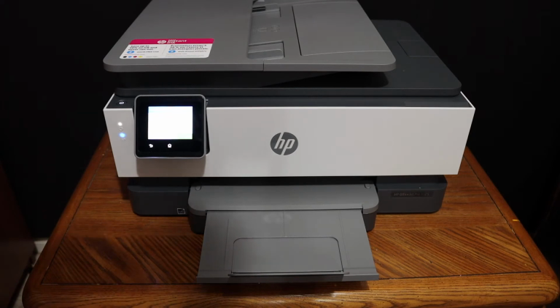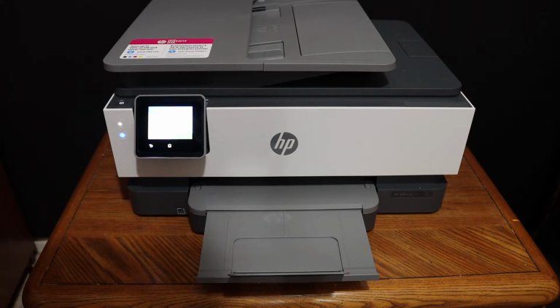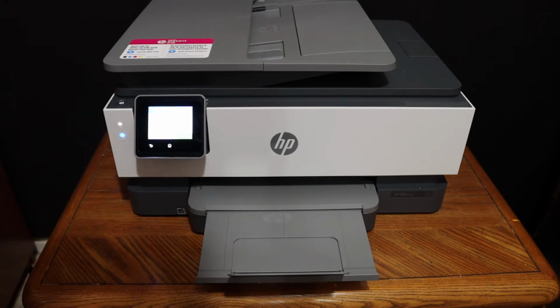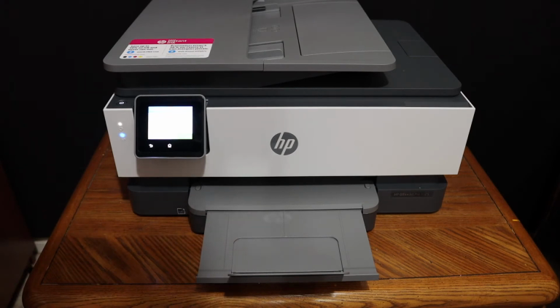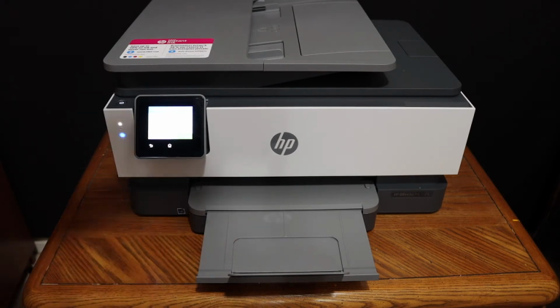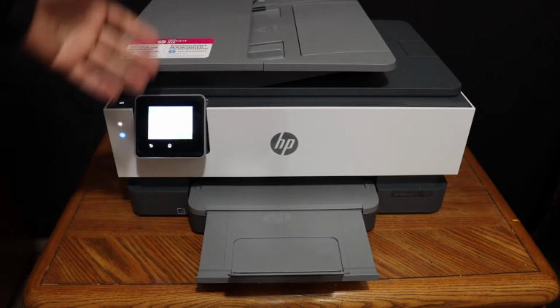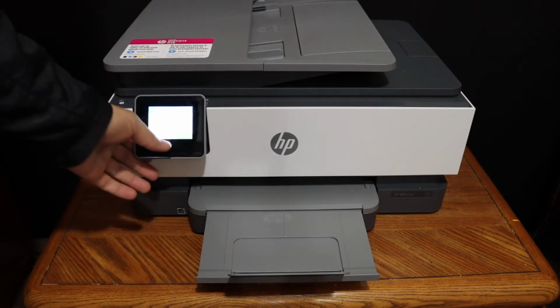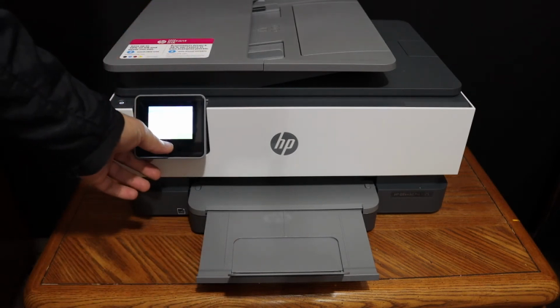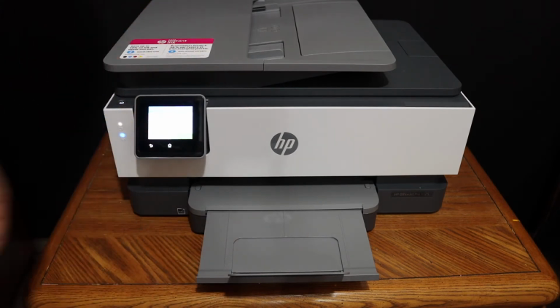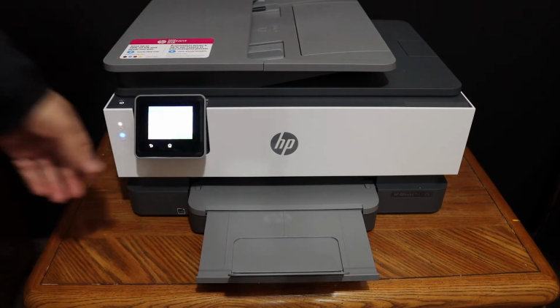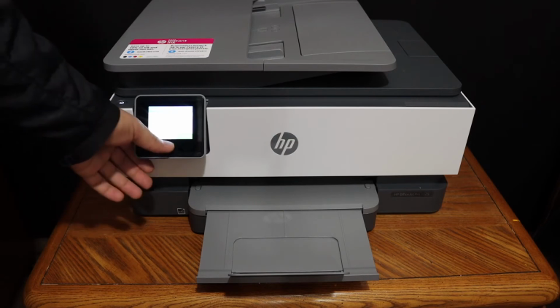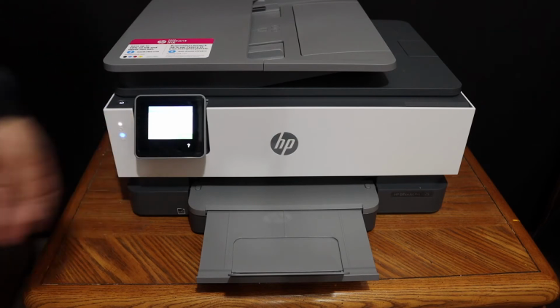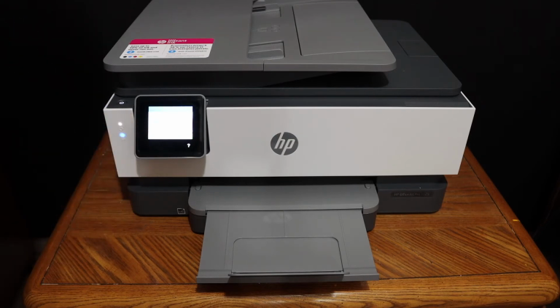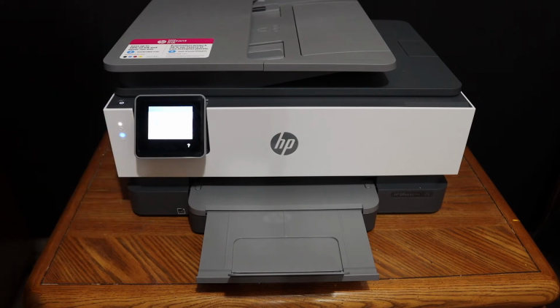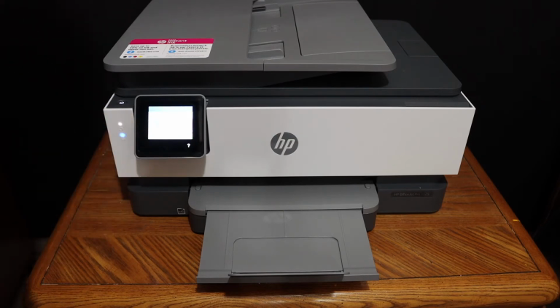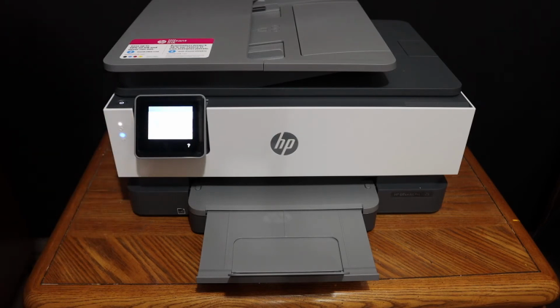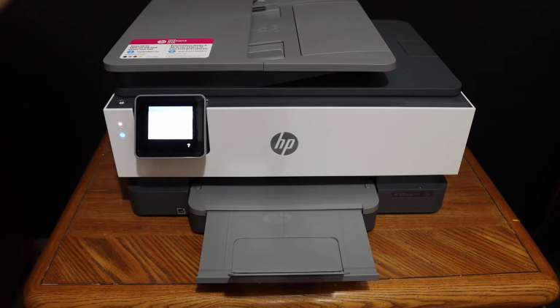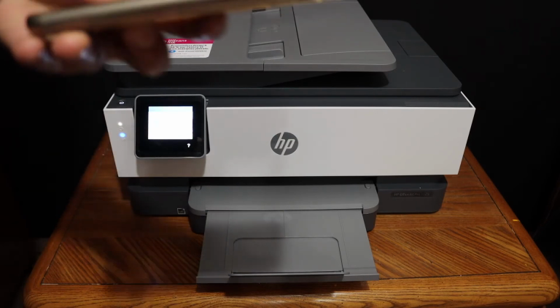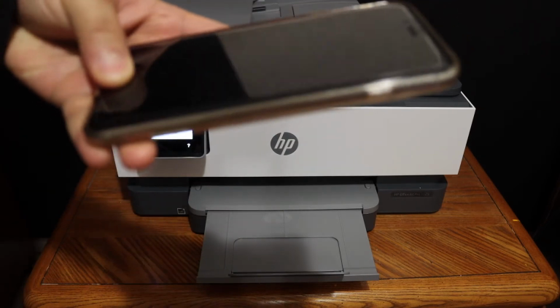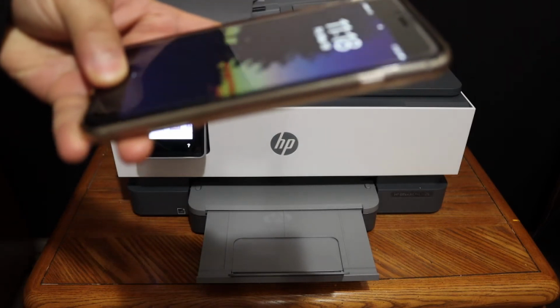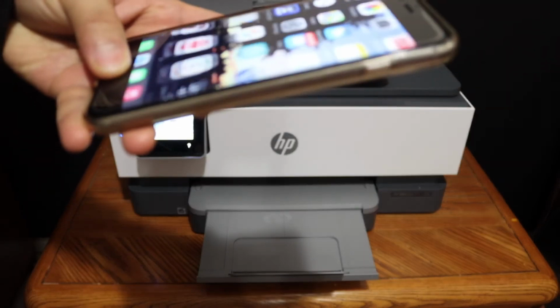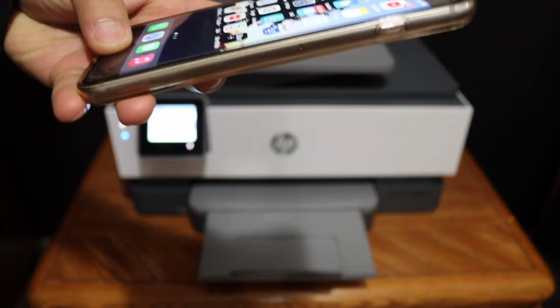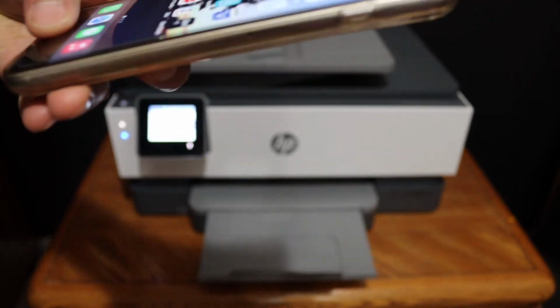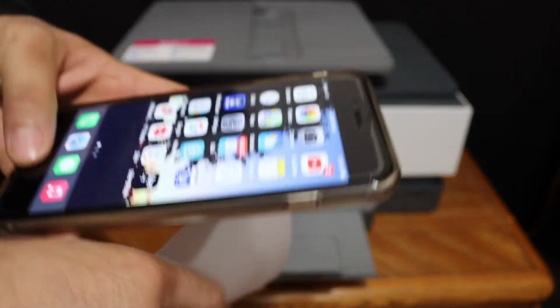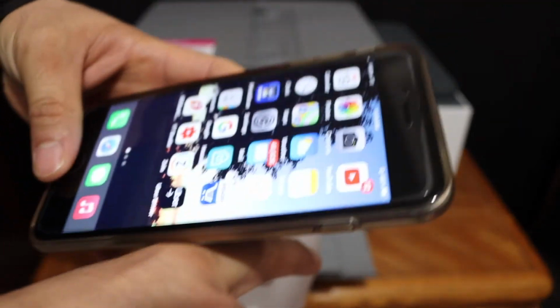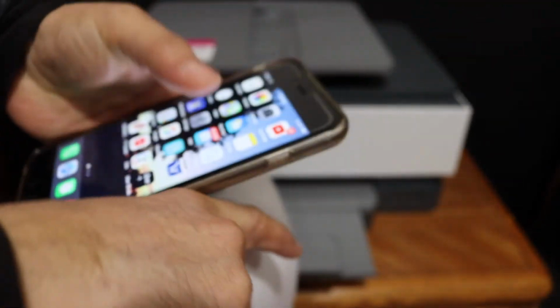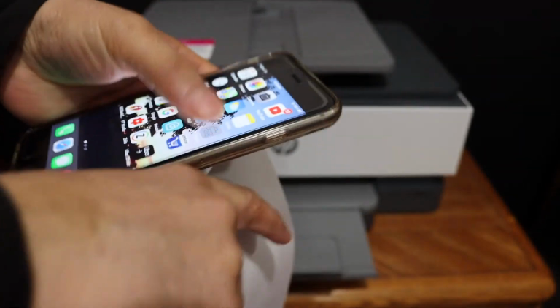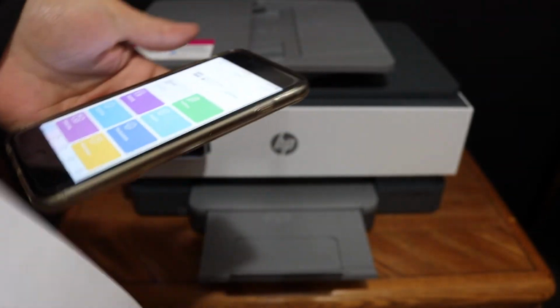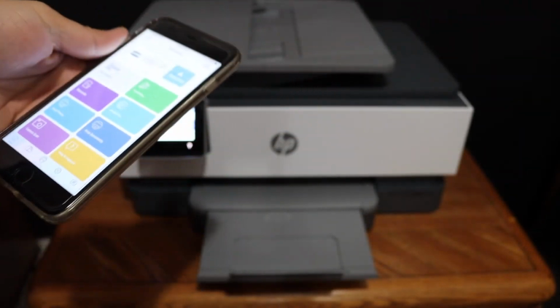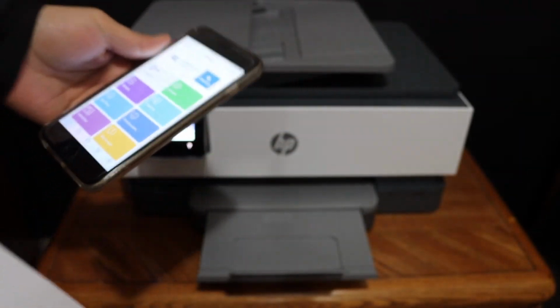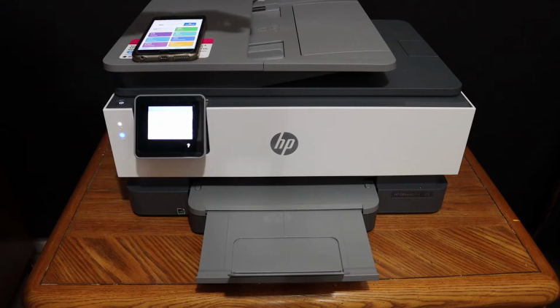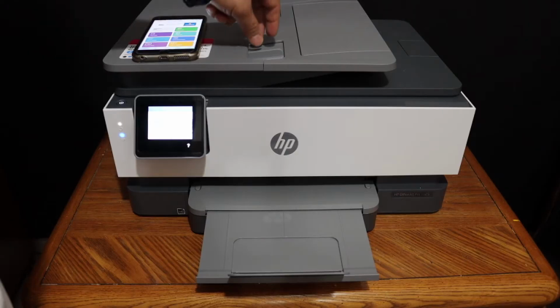For printing and scanning, we need to connect this printer with a device. For example, I have connected it with my iPhone, as you can see here, and I have added this printer in the HP Smart app.